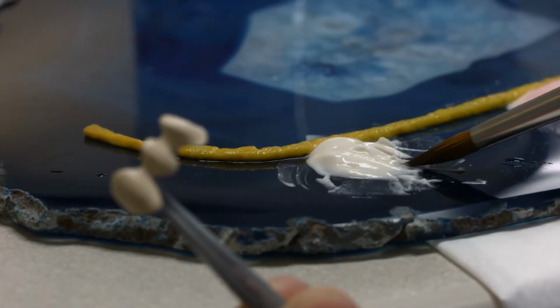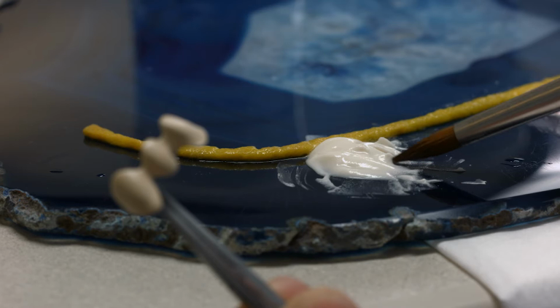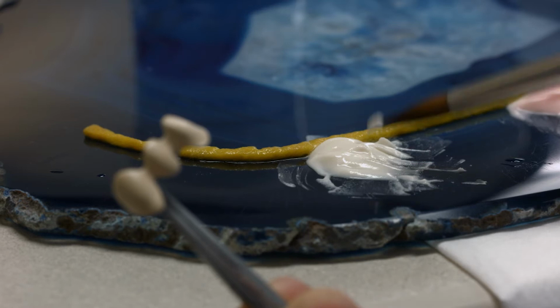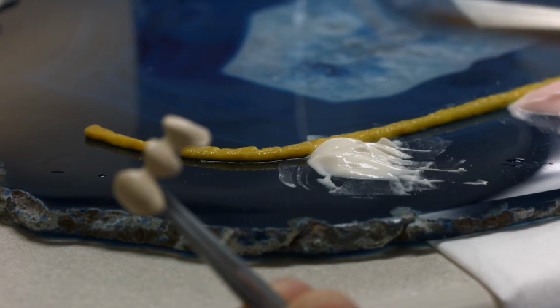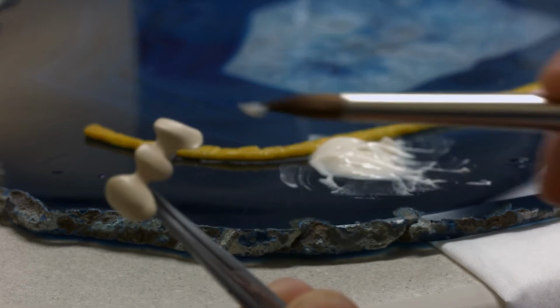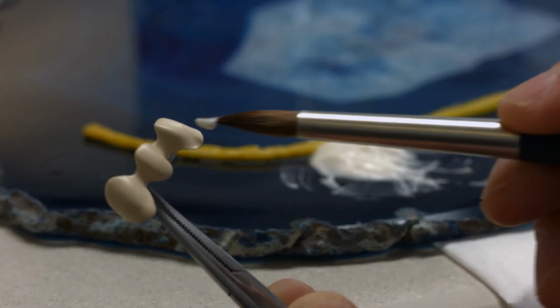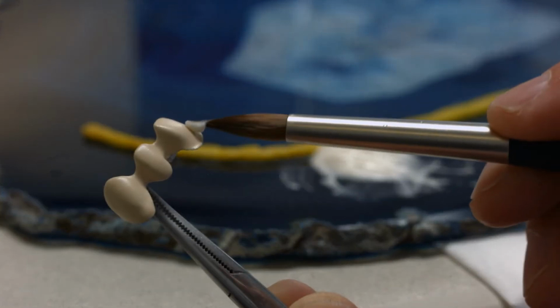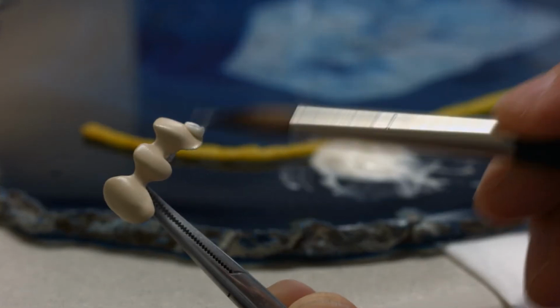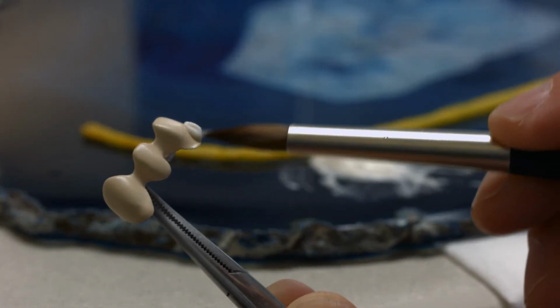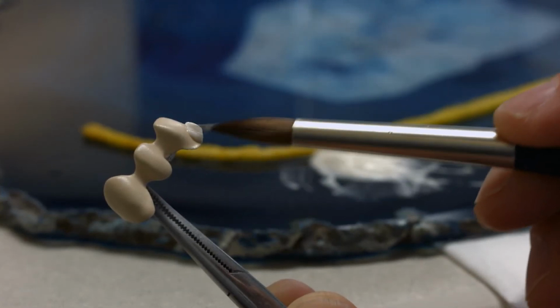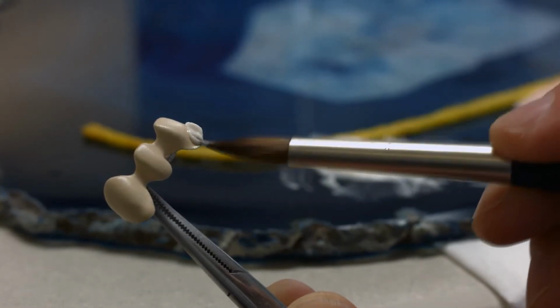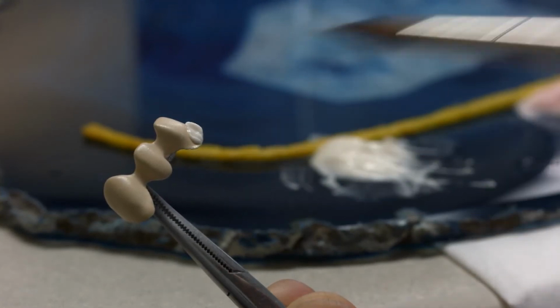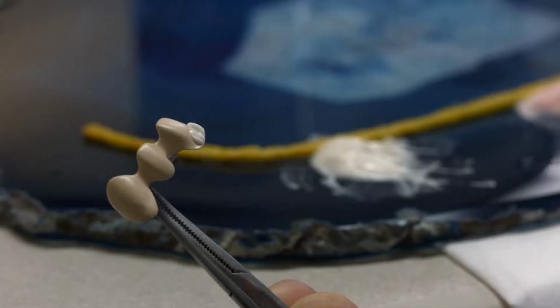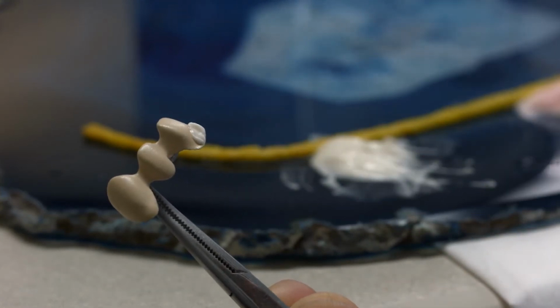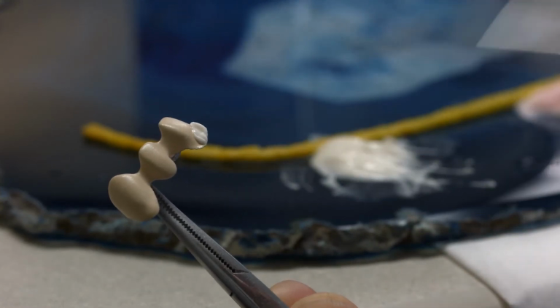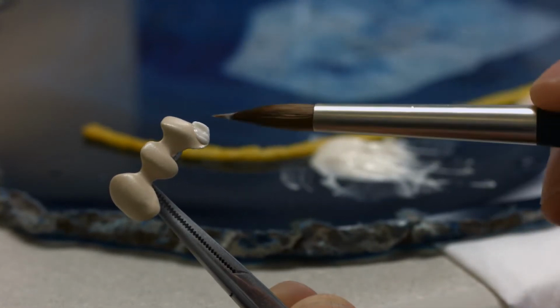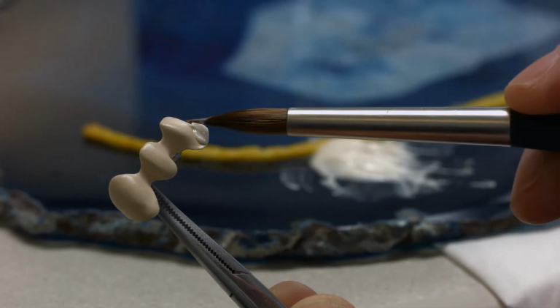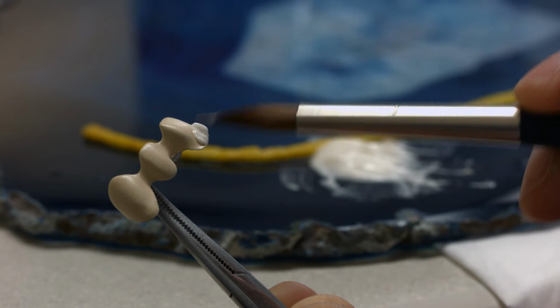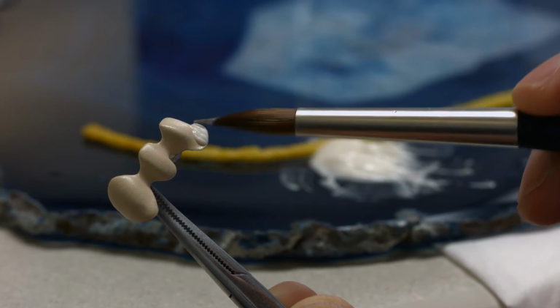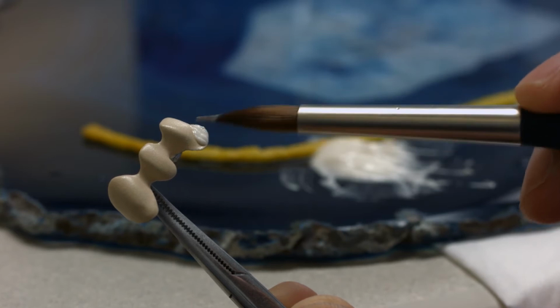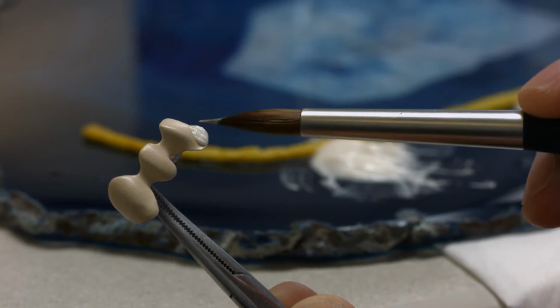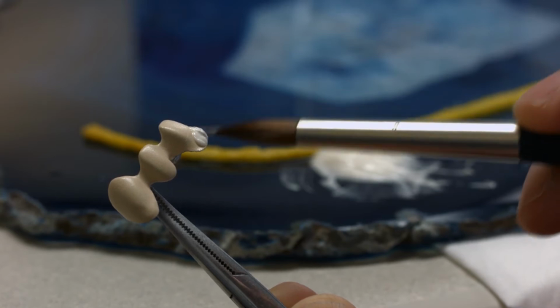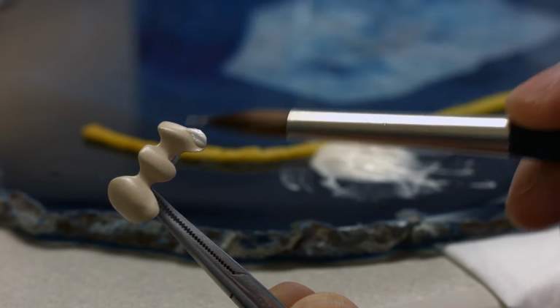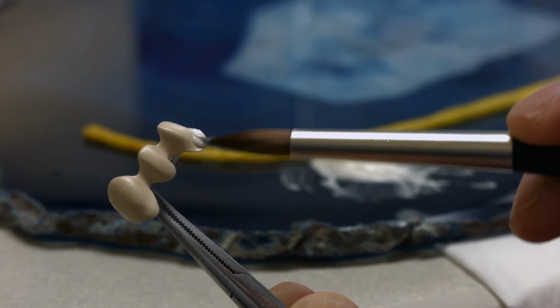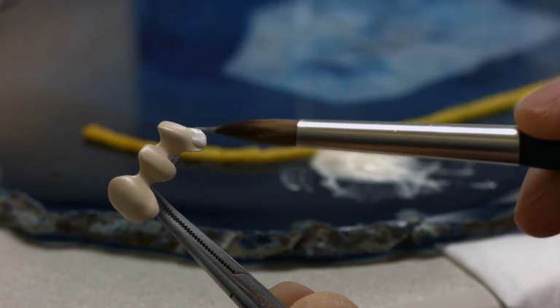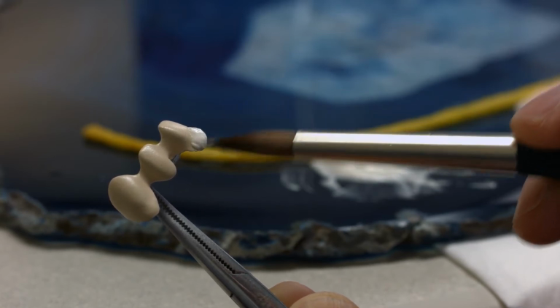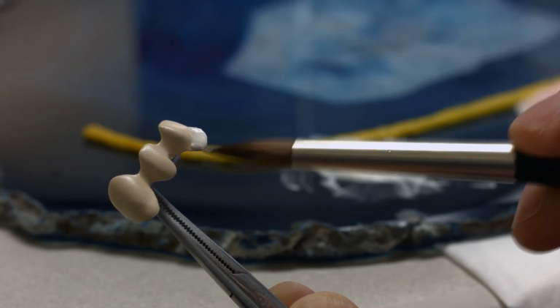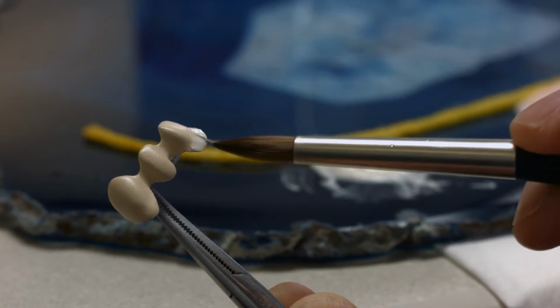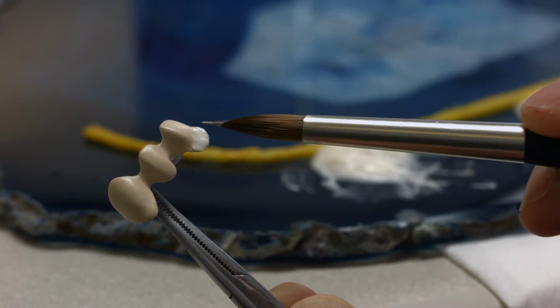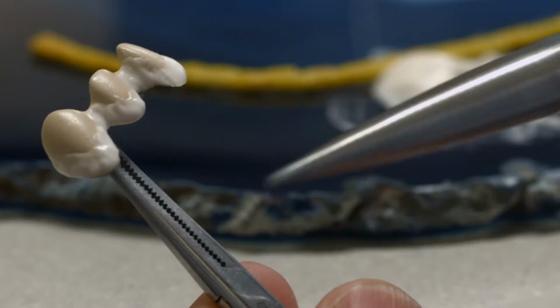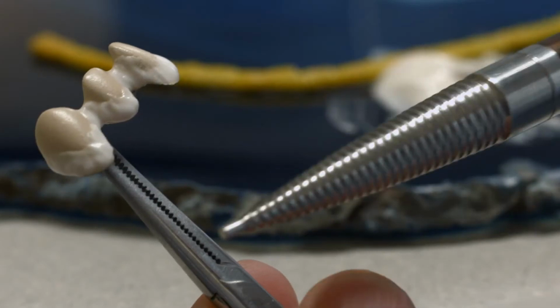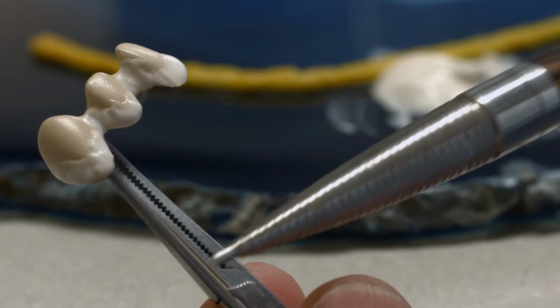Apply an initial layer of ceramic to the cervical, interdental and, if necessary, palatal and occlusal areas, and lightly agitate the ceramic in order to settle it.